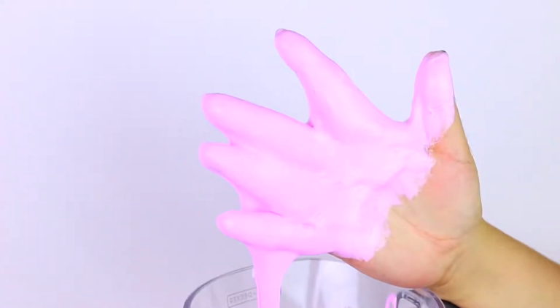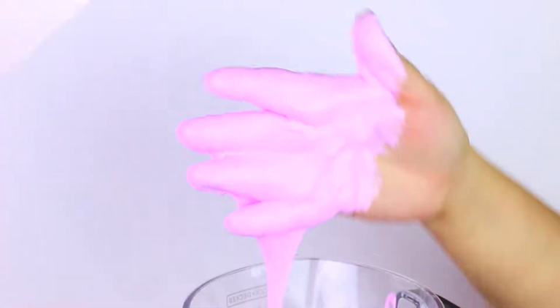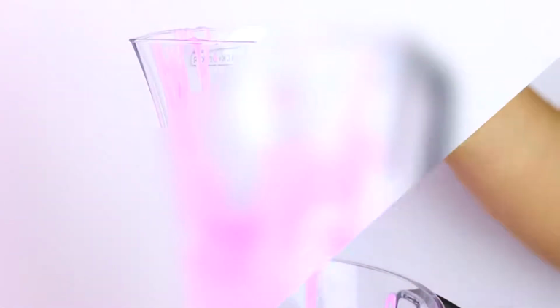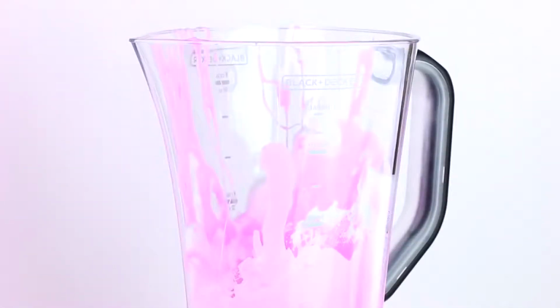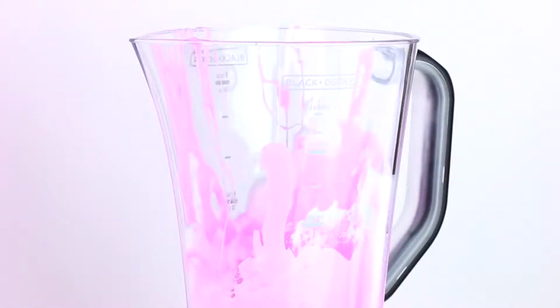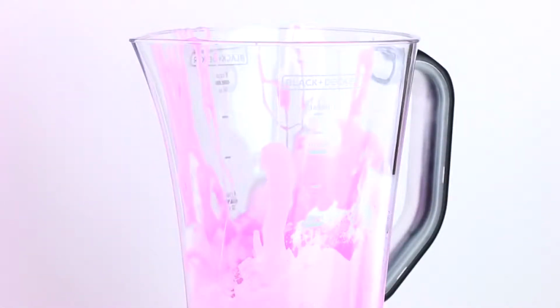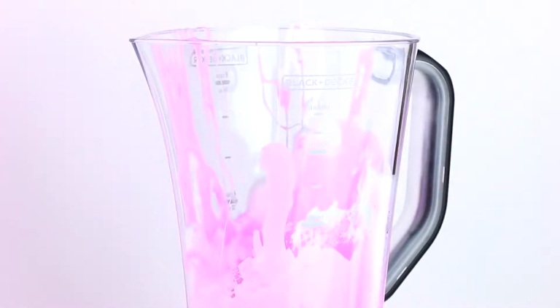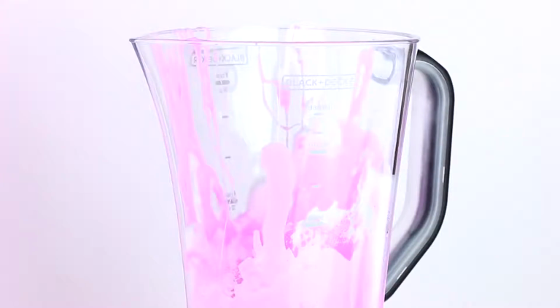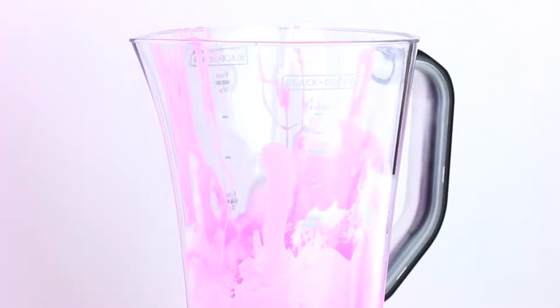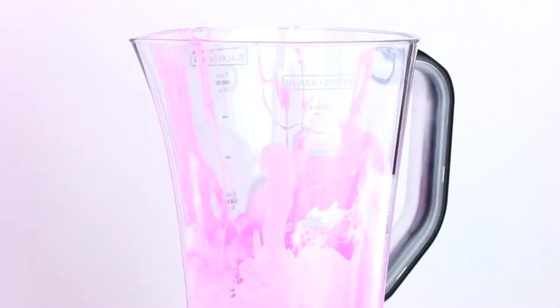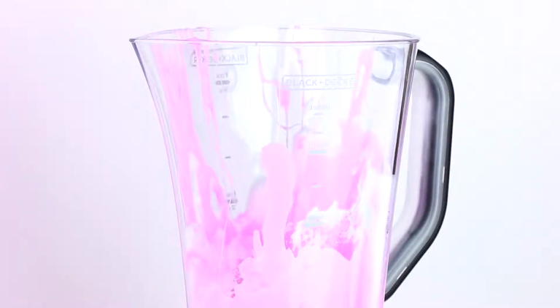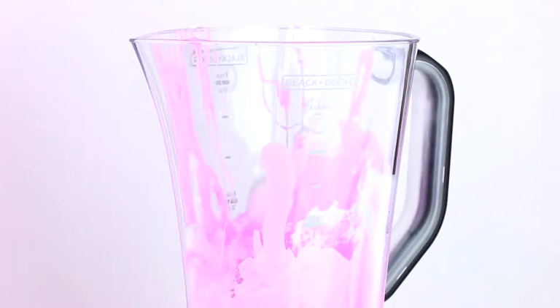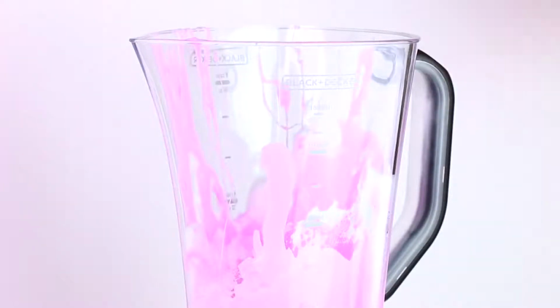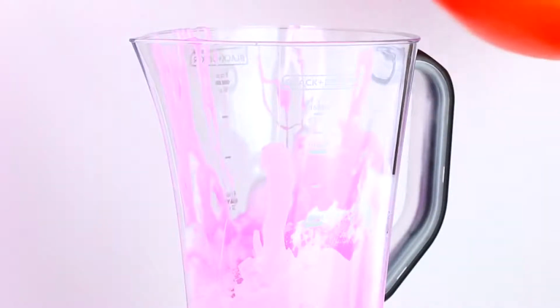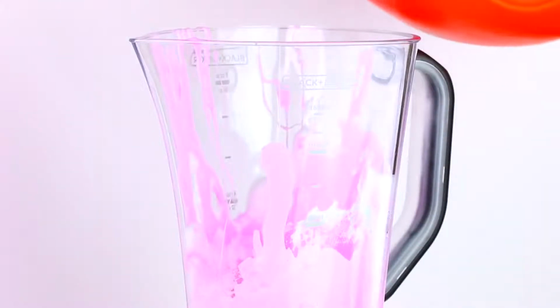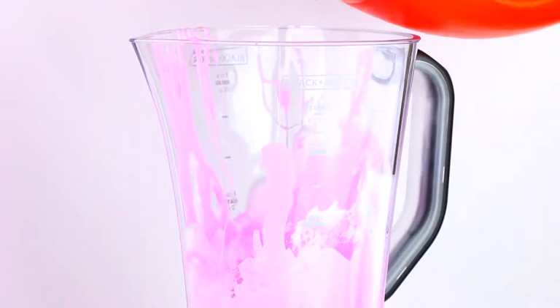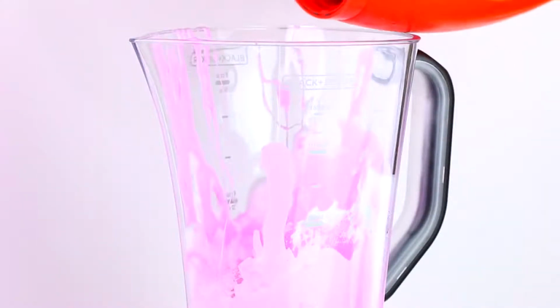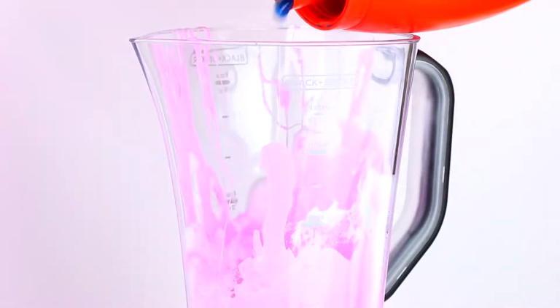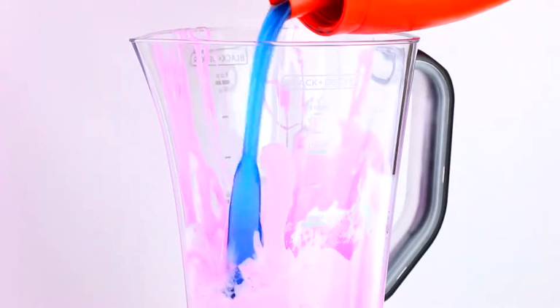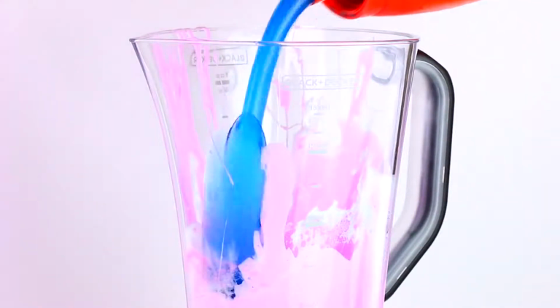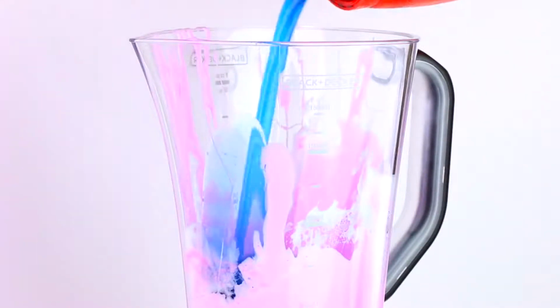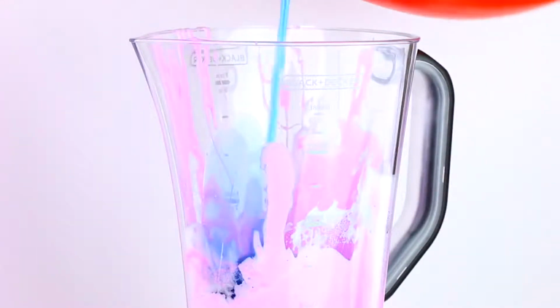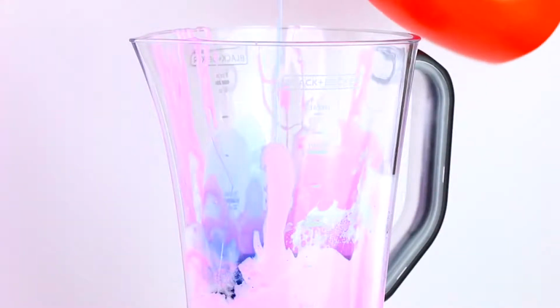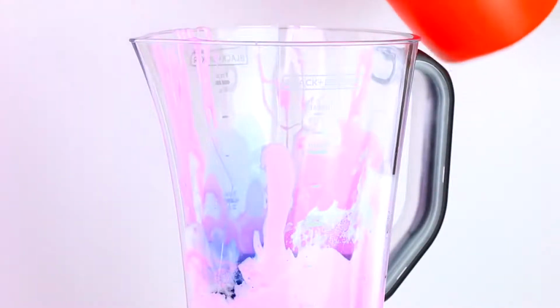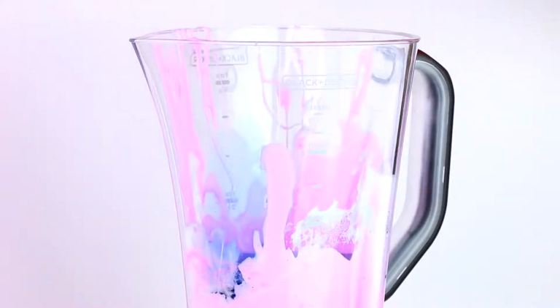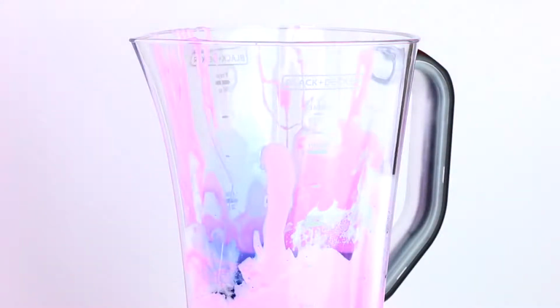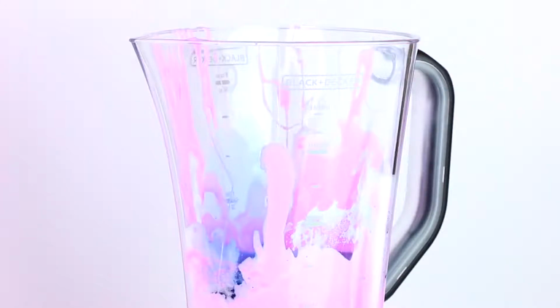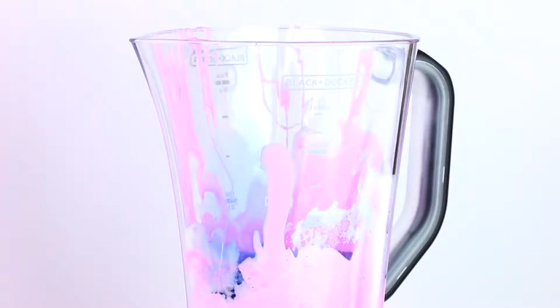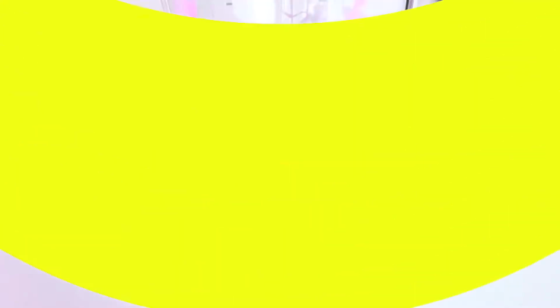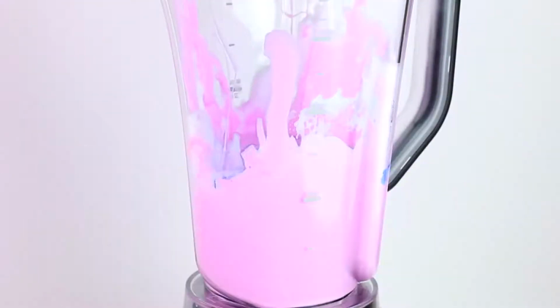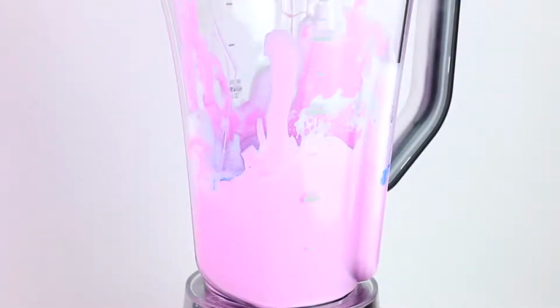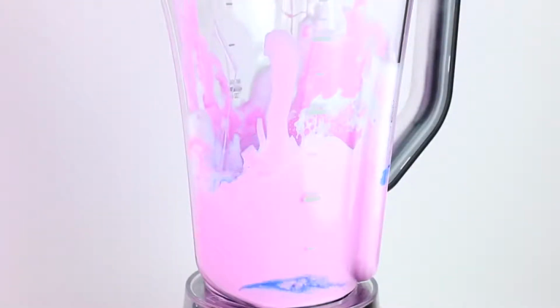No, this slime is very liquidy — it definitely needs more time. I'm going to add a bunch more activator and turn on the blender again. I just hope I don't ruin the blender forever.